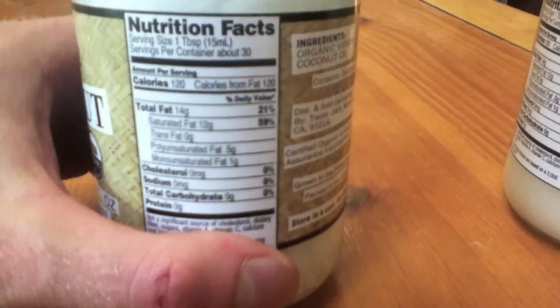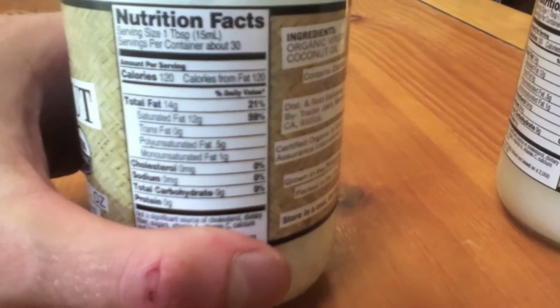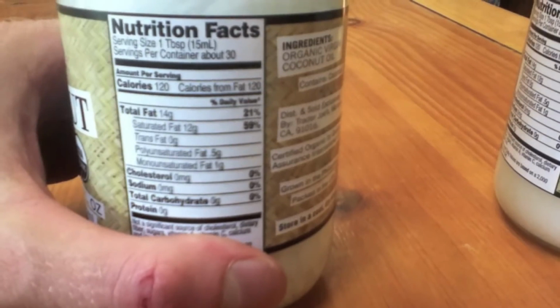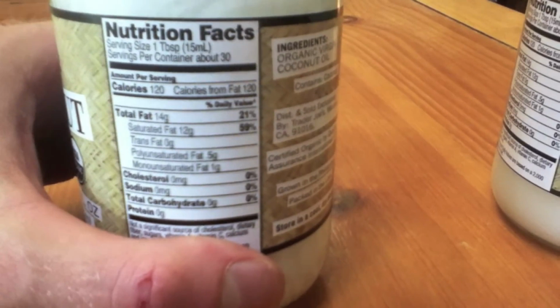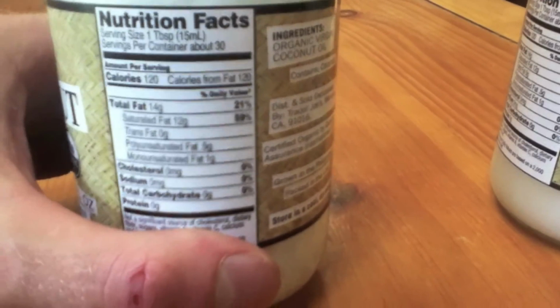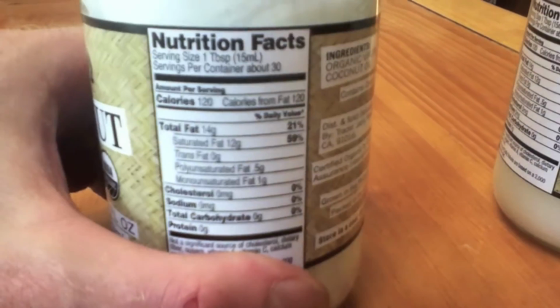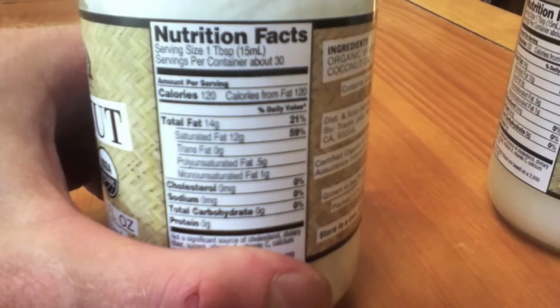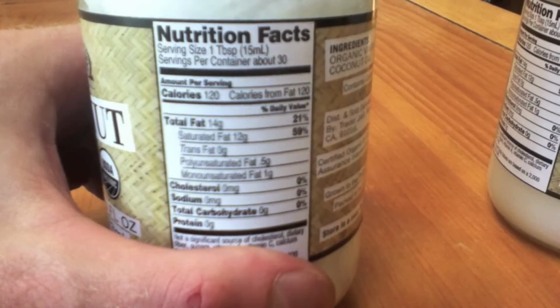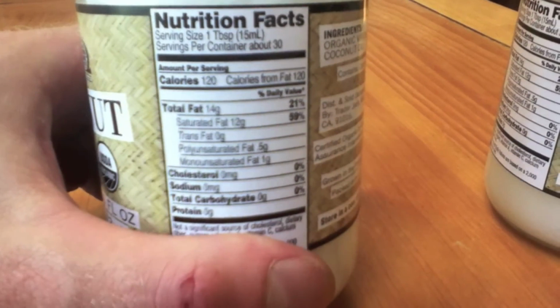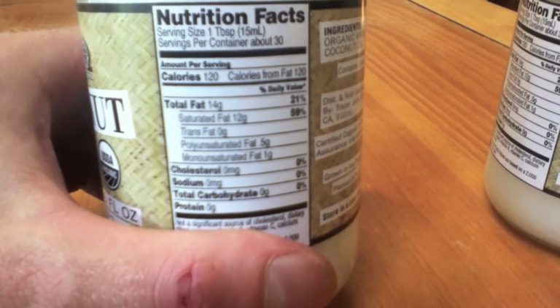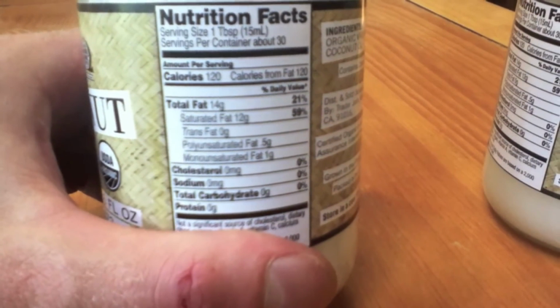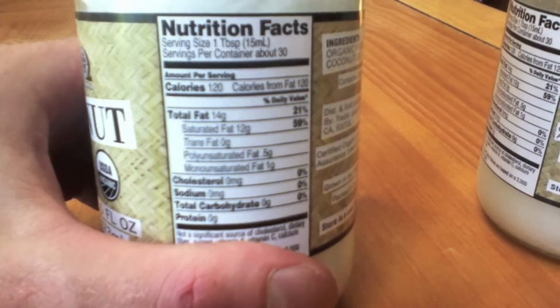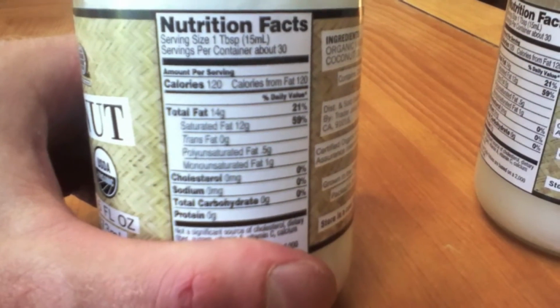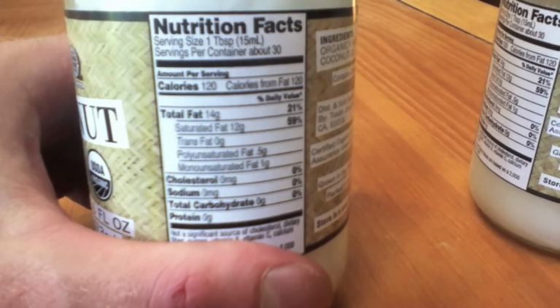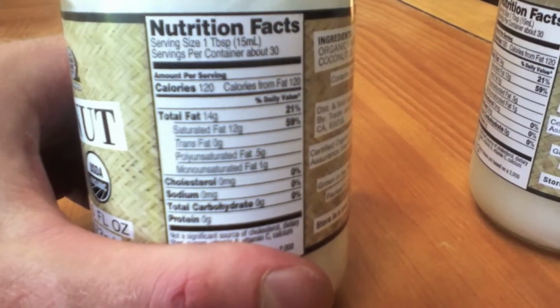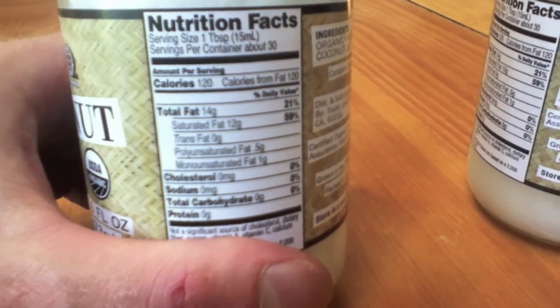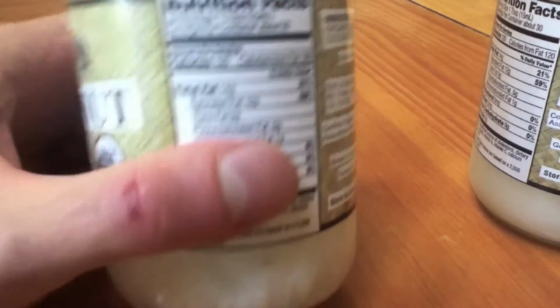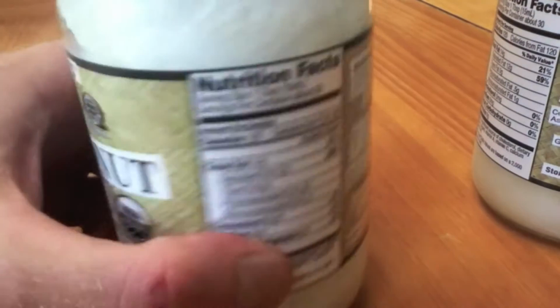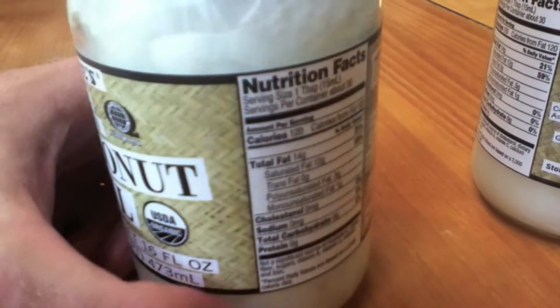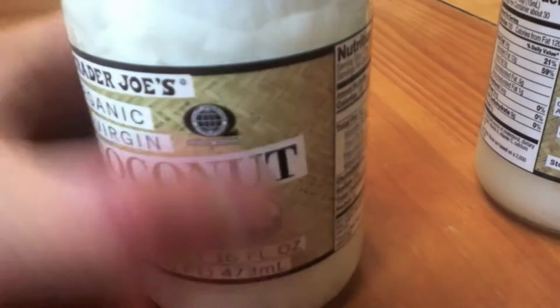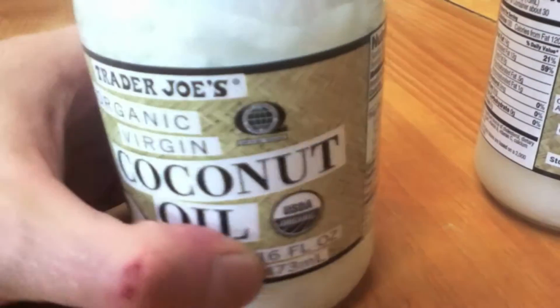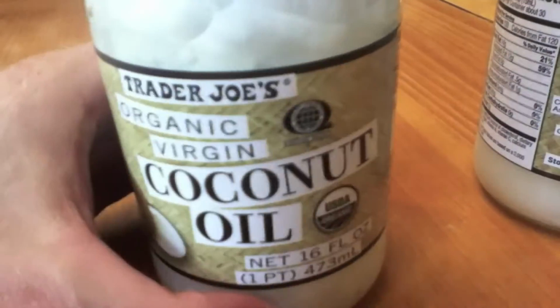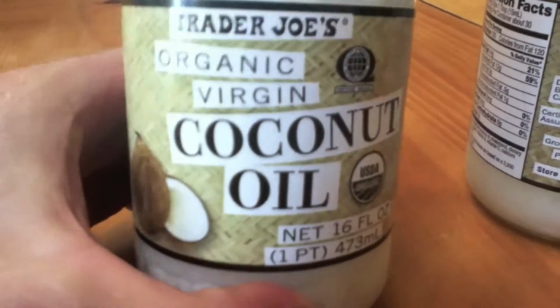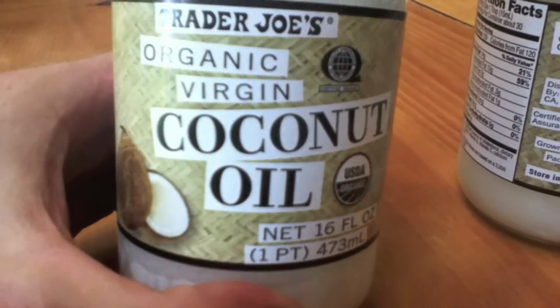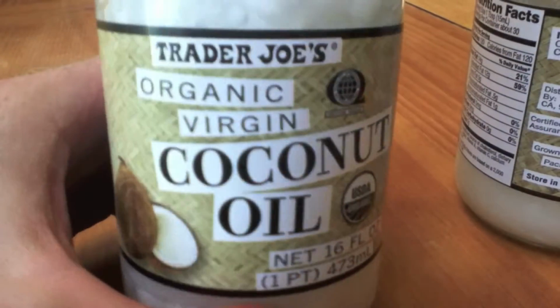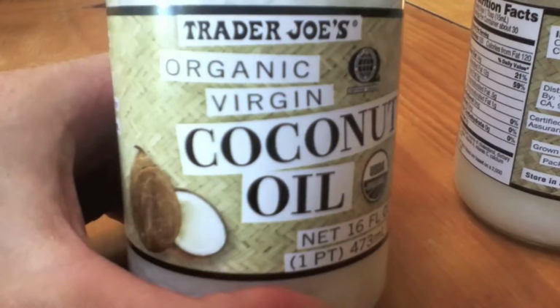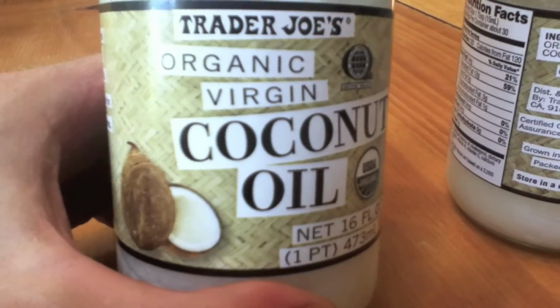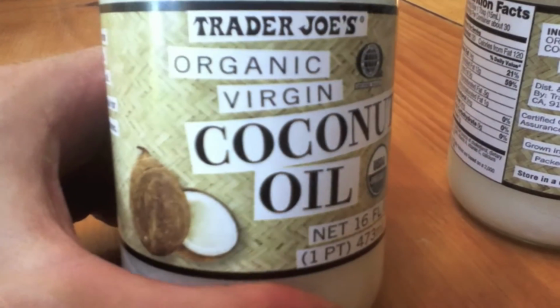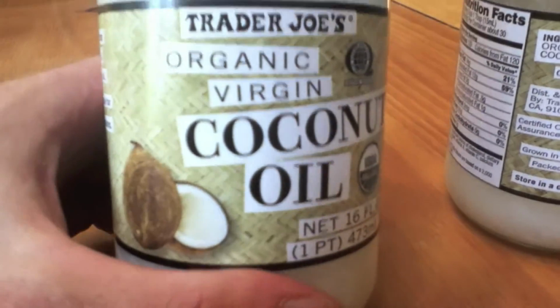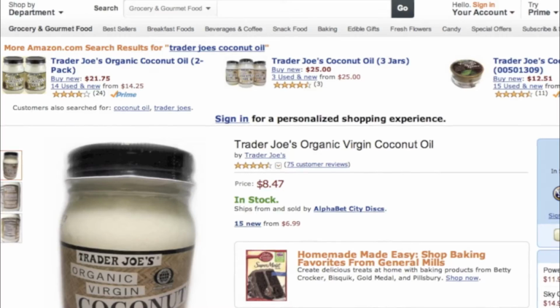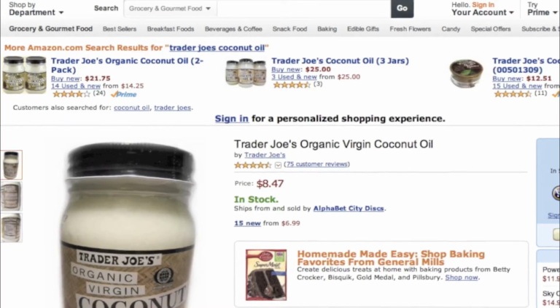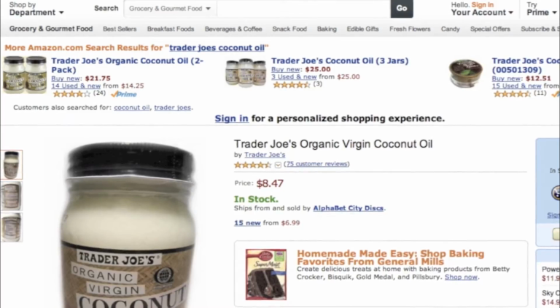It does say that it has very high fat, but it doesn't seem to make you get very fat. It's probably really, really healthy fat. It's definitely high quality stuff.